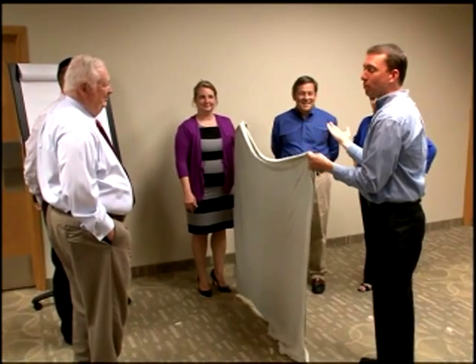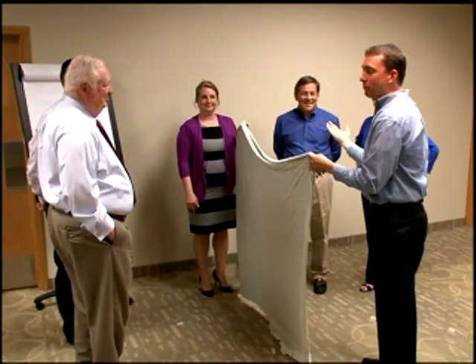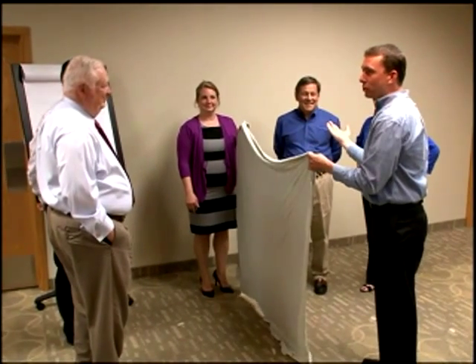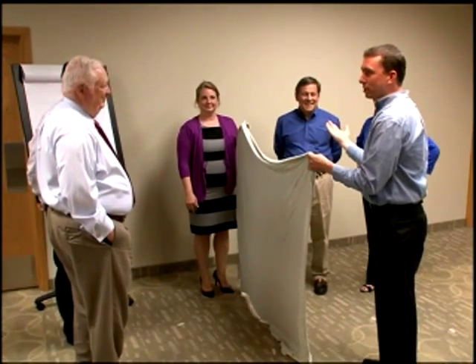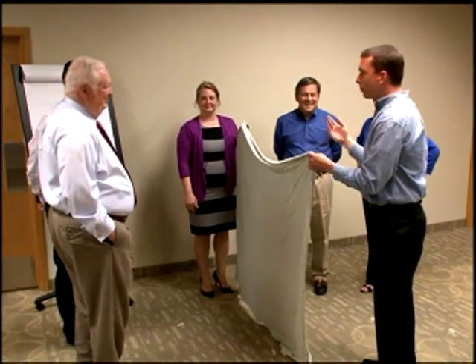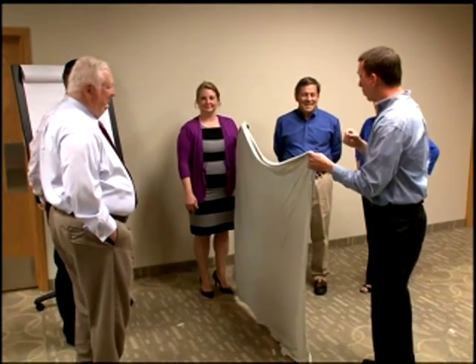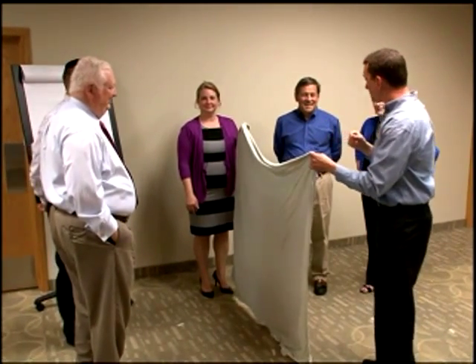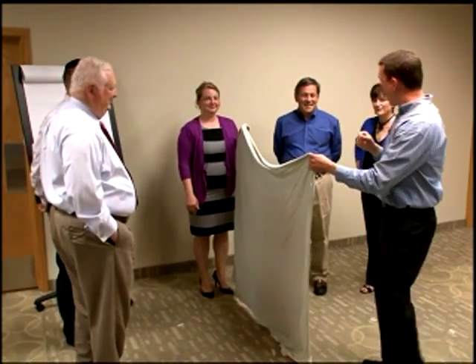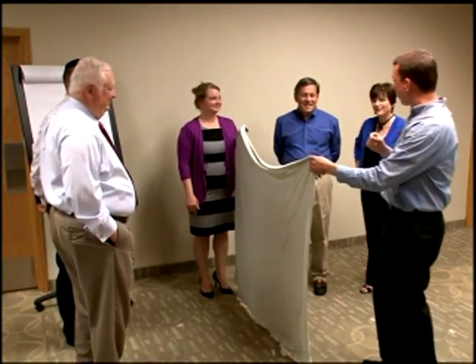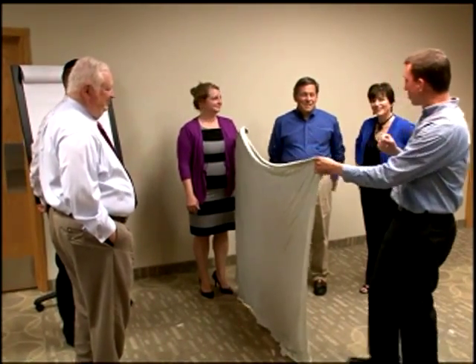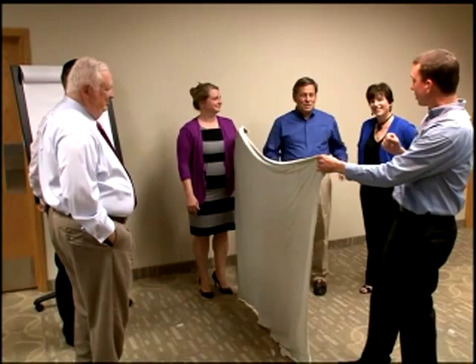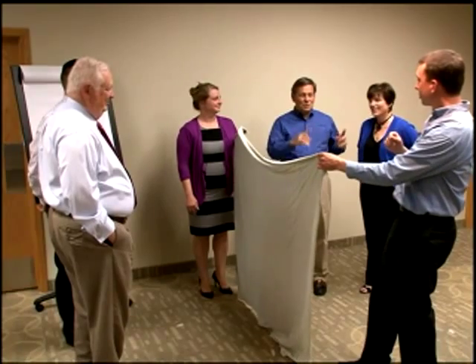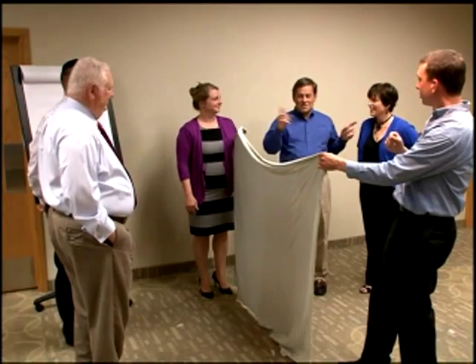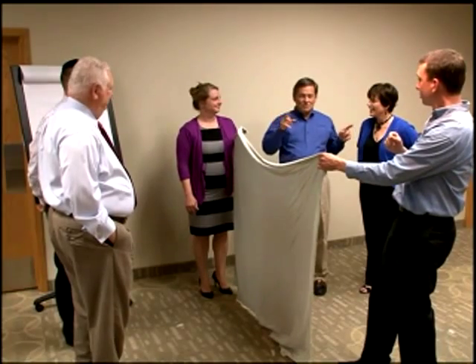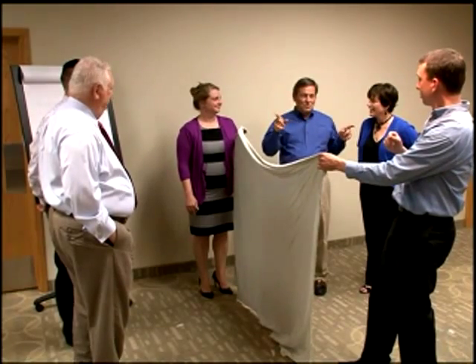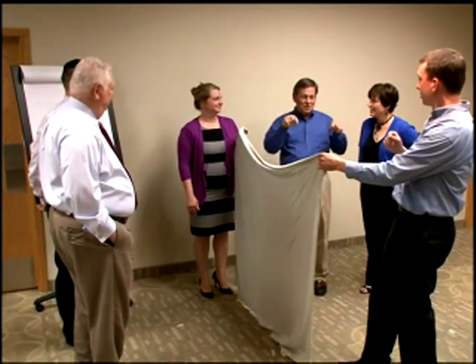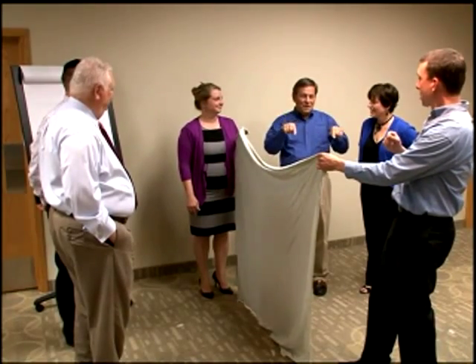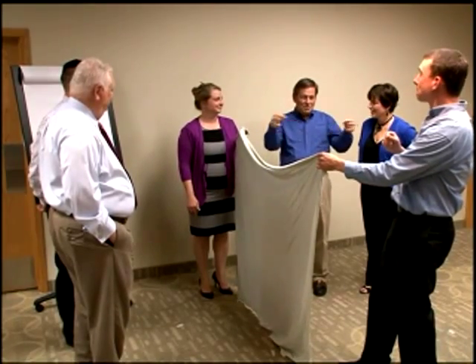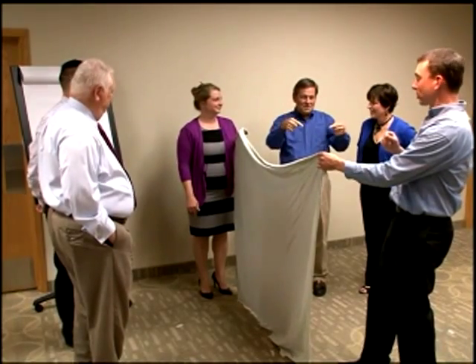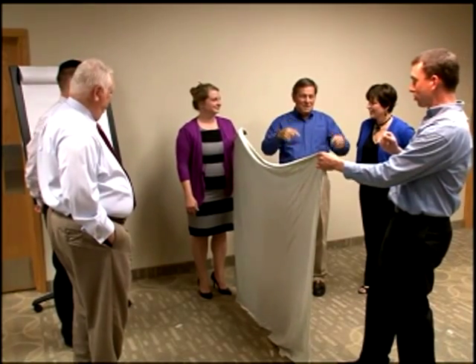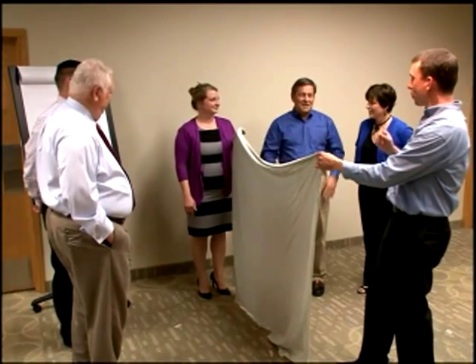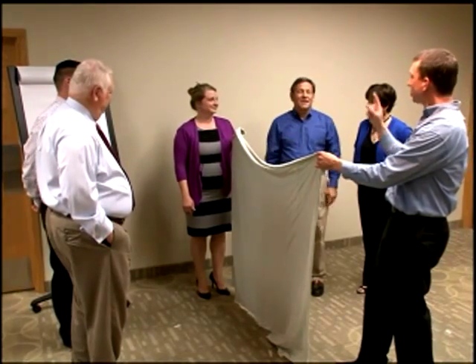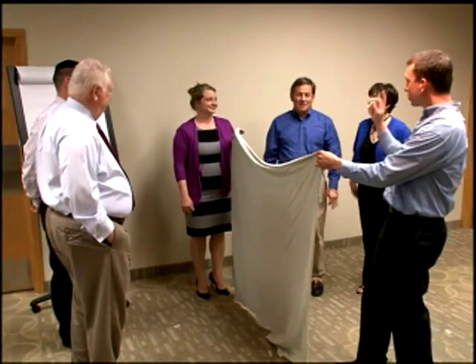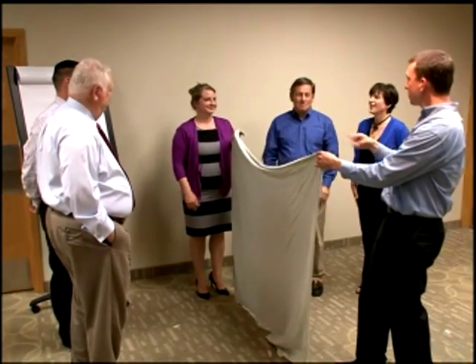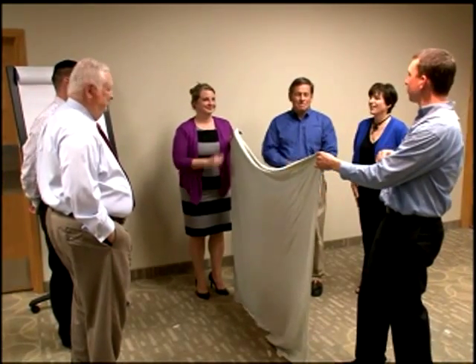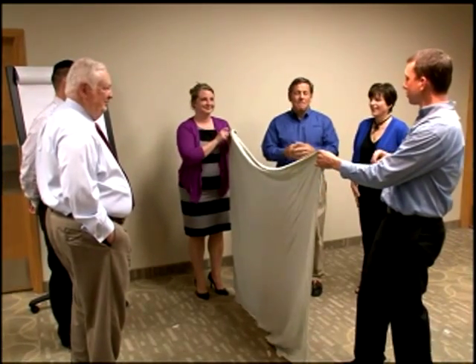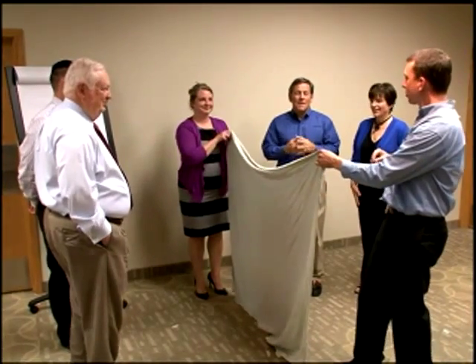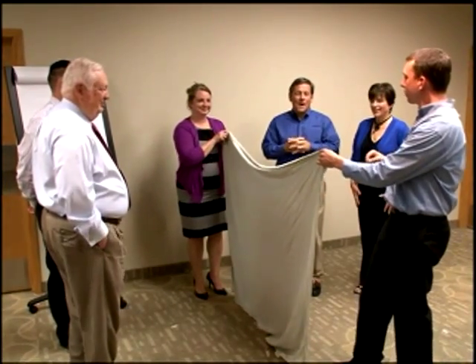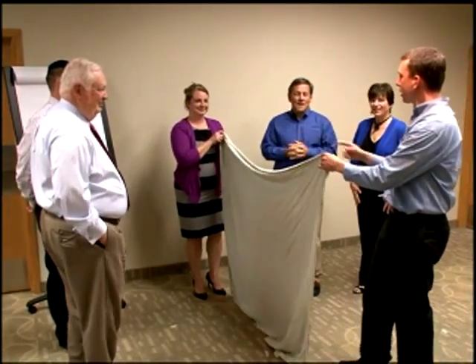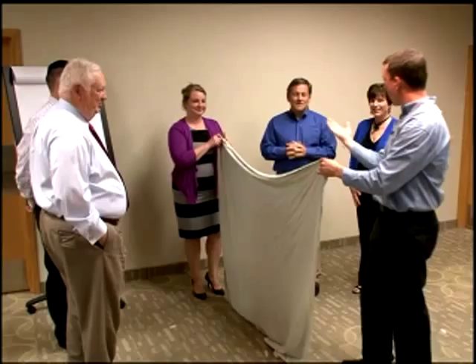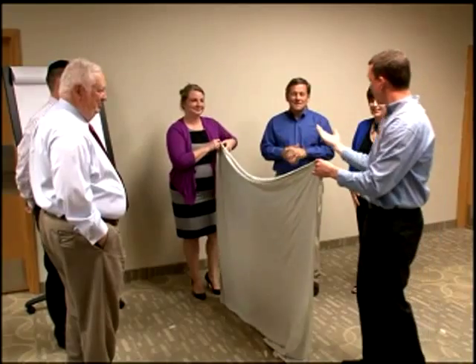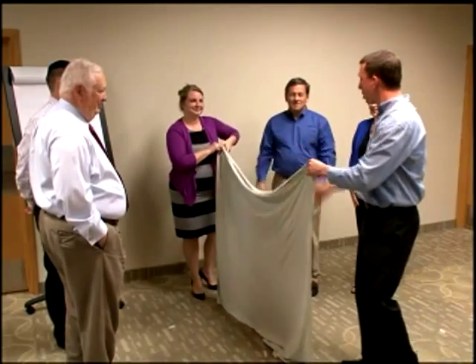That will be a point for your team. What questions do you have before we do this? Just the two people in front are participating. Correct — just the two people in front. Great clarification. Ready? Here we go.